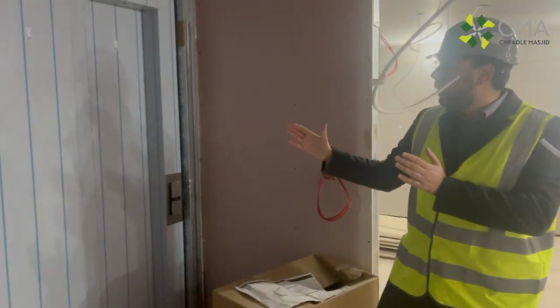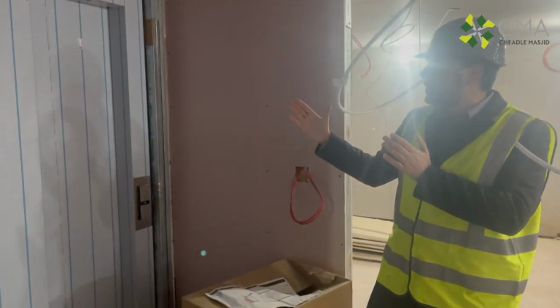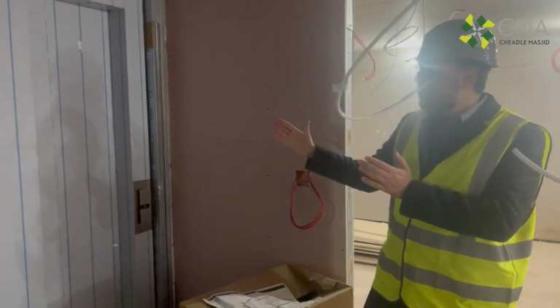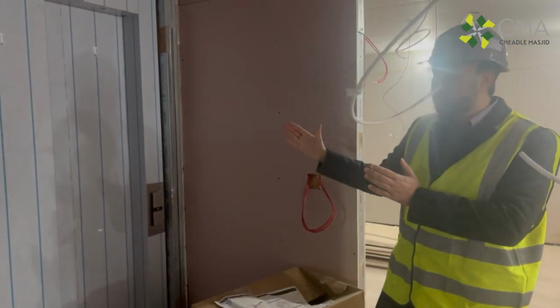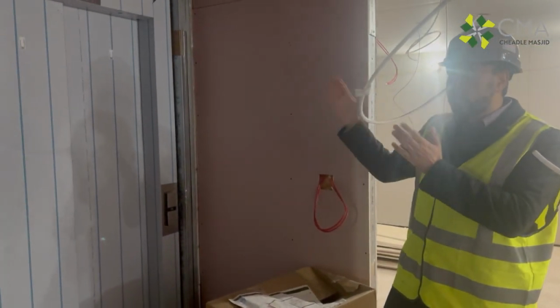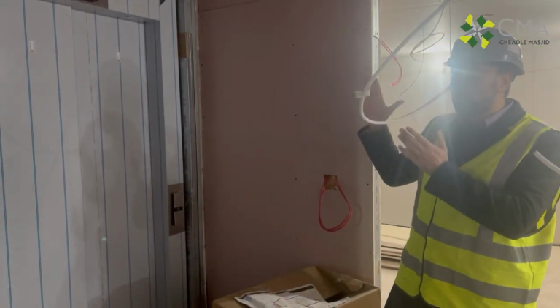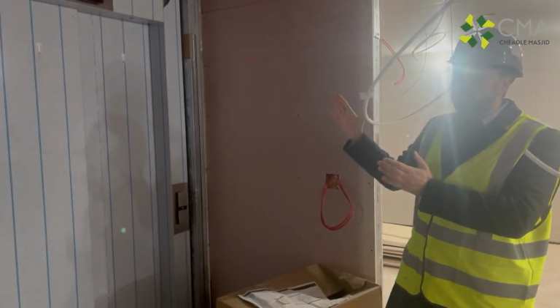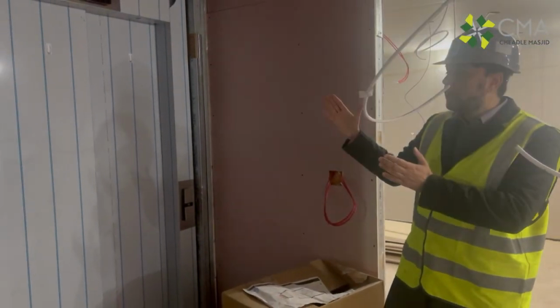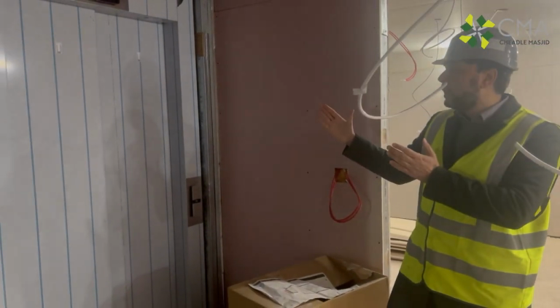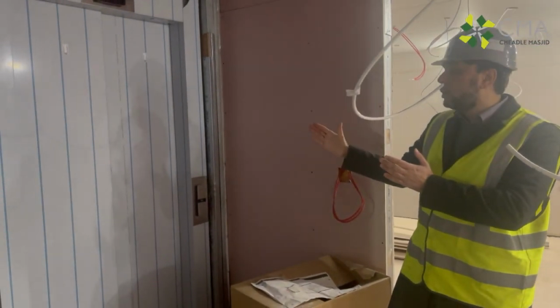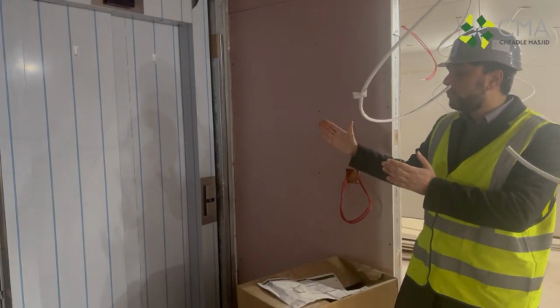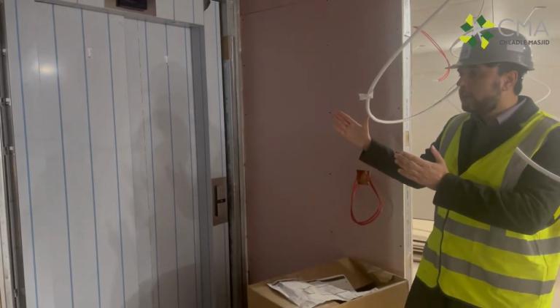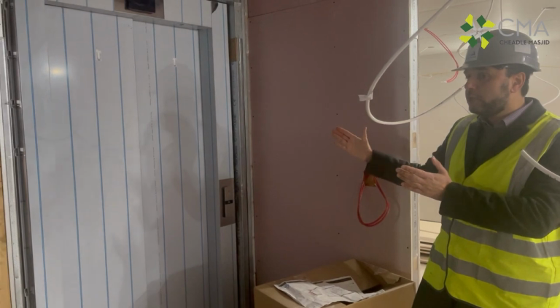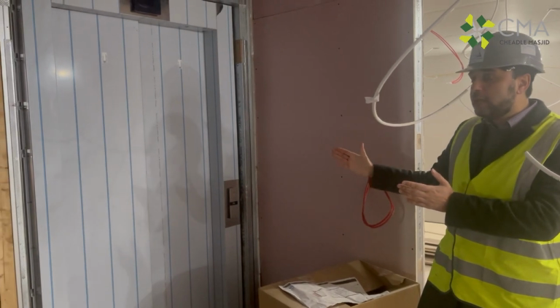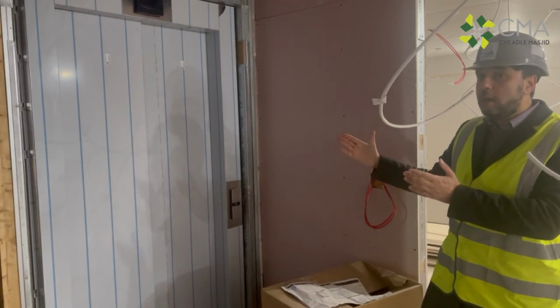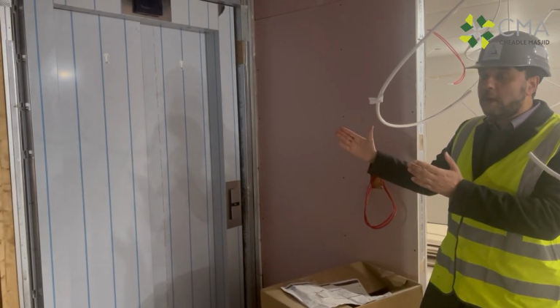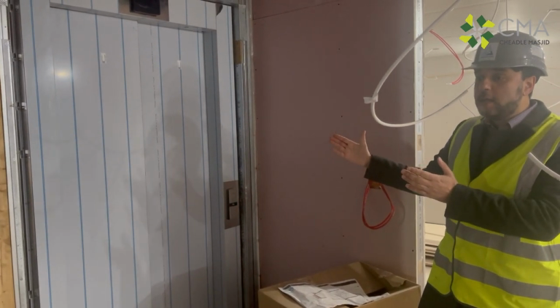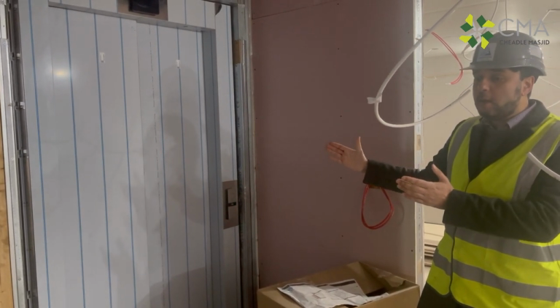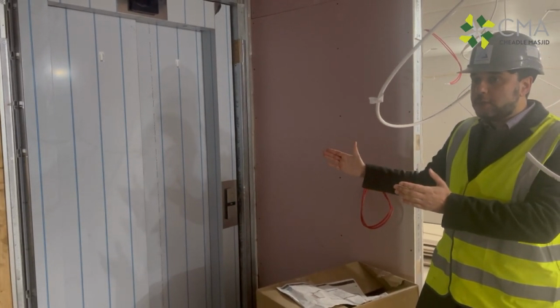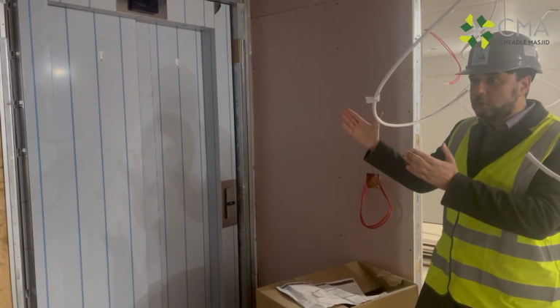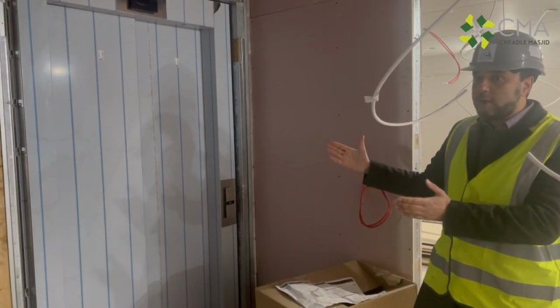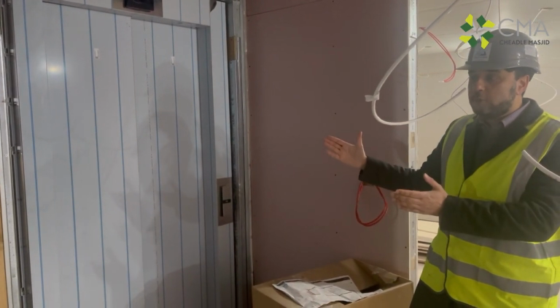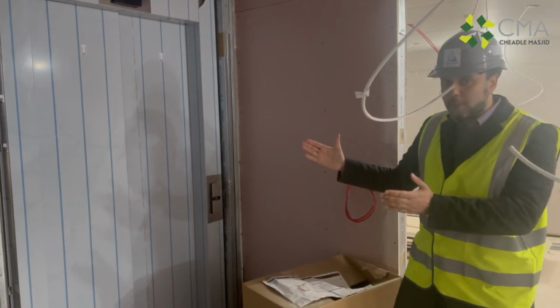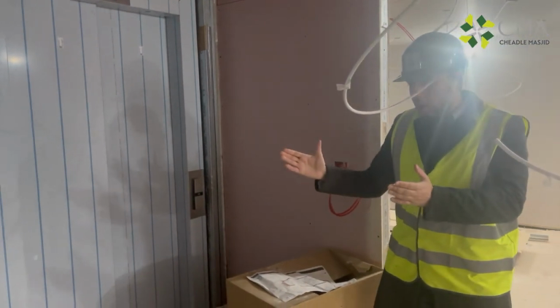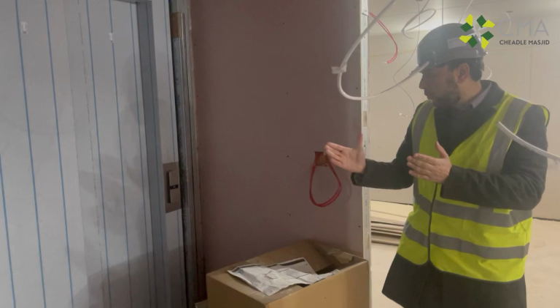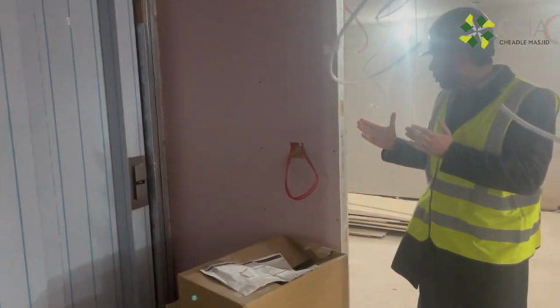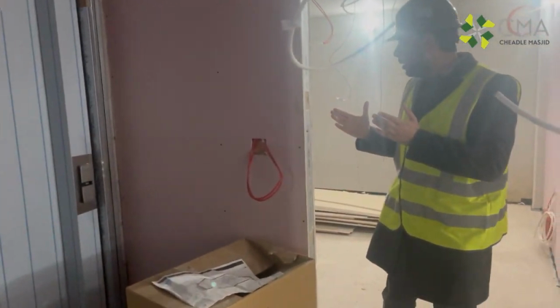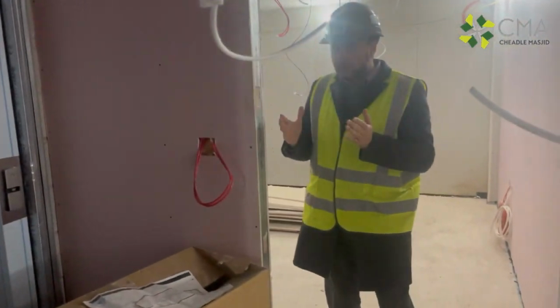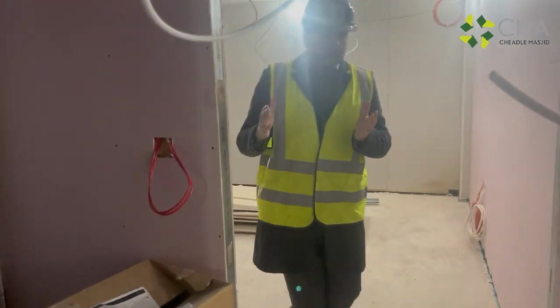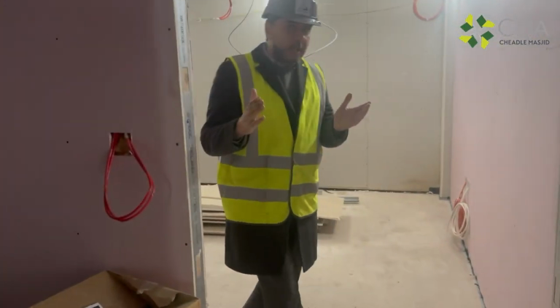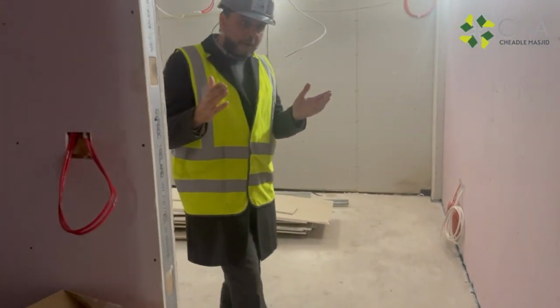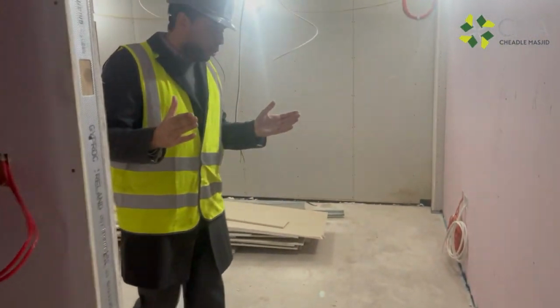There's a lift here which comes to all floors, and it's large enough to be able to take a body to the various floors.